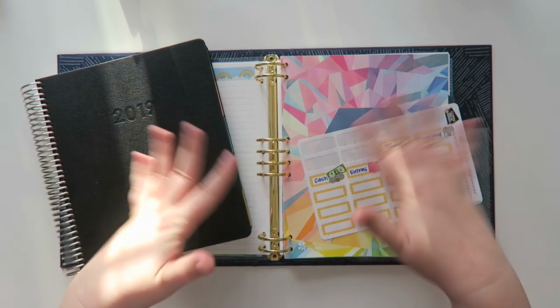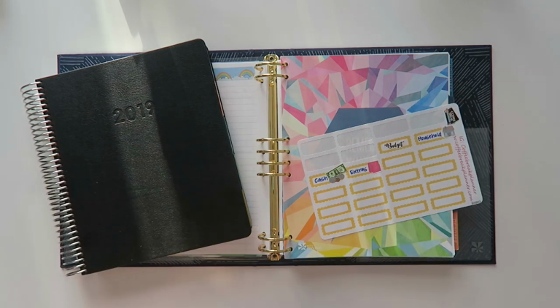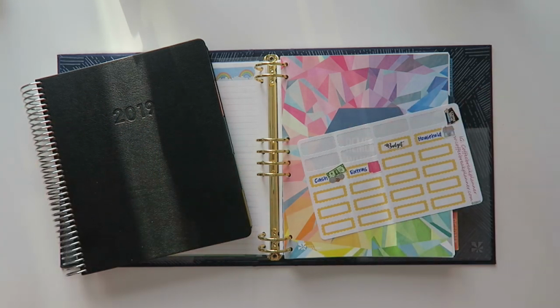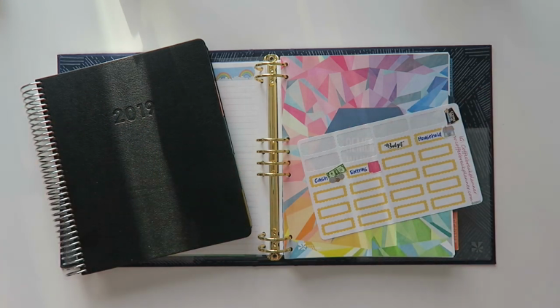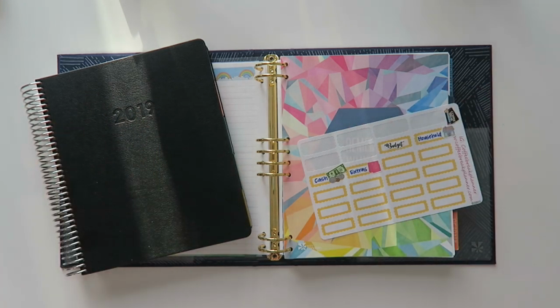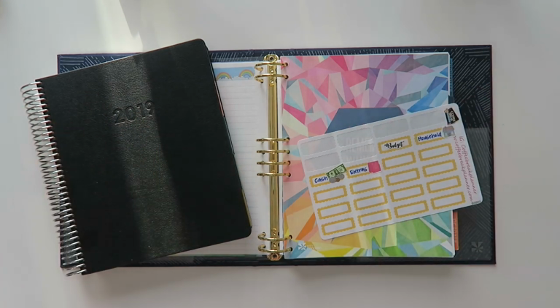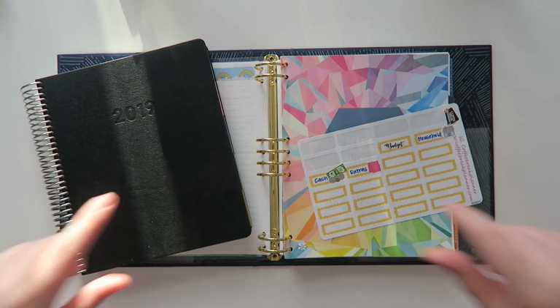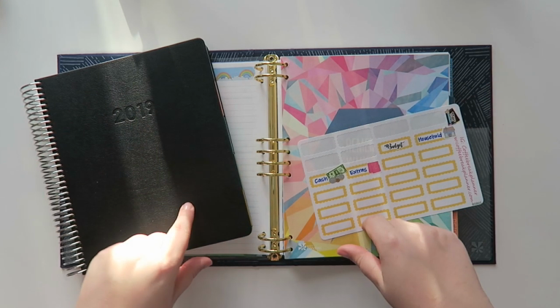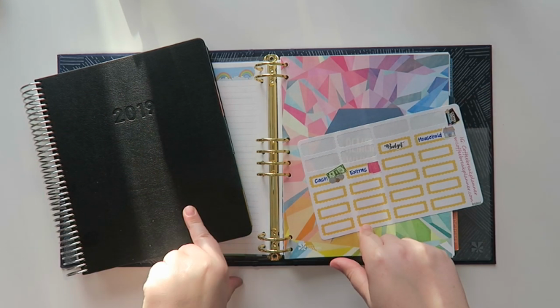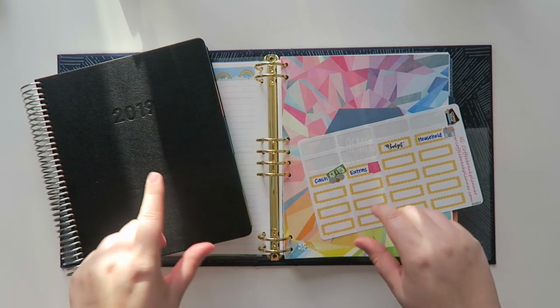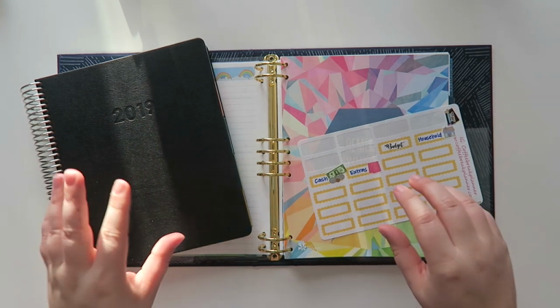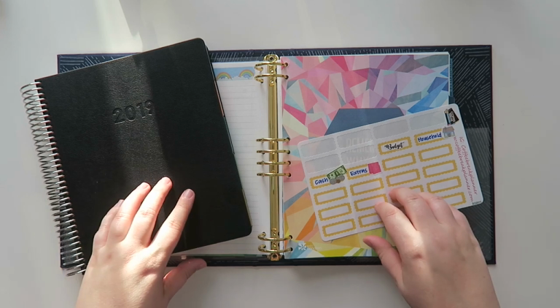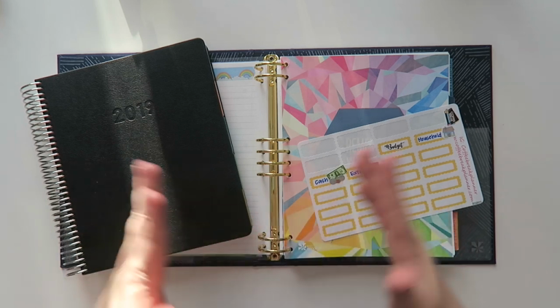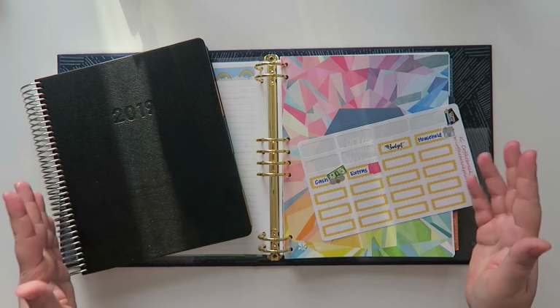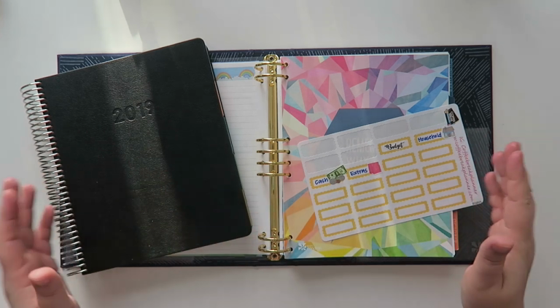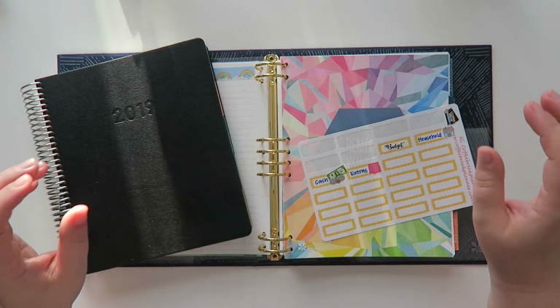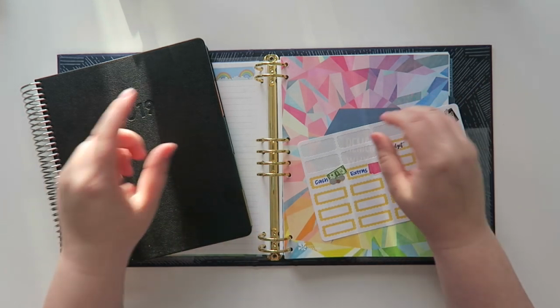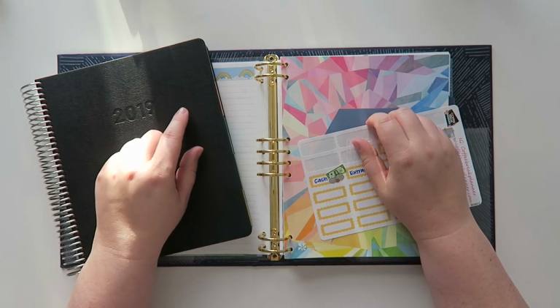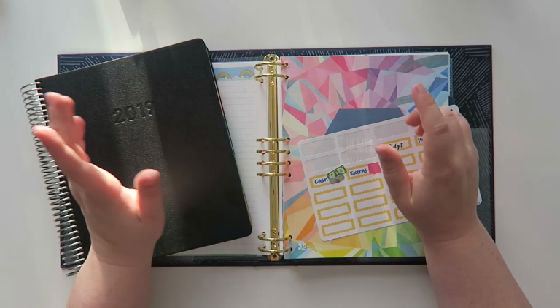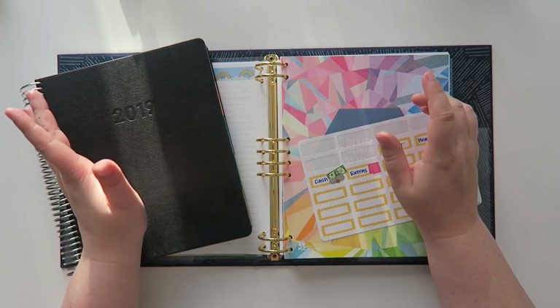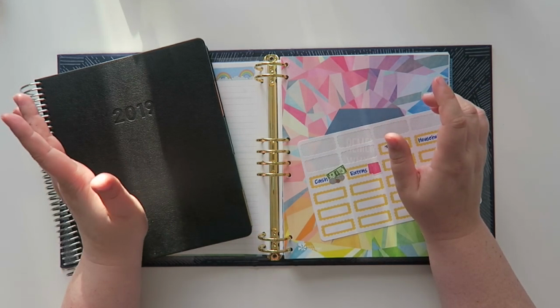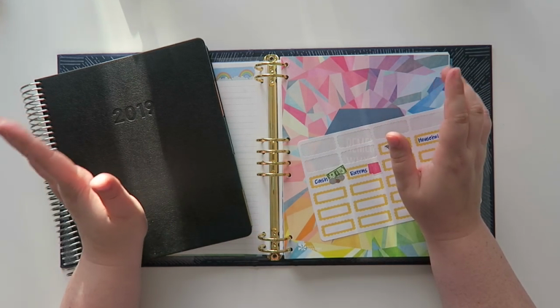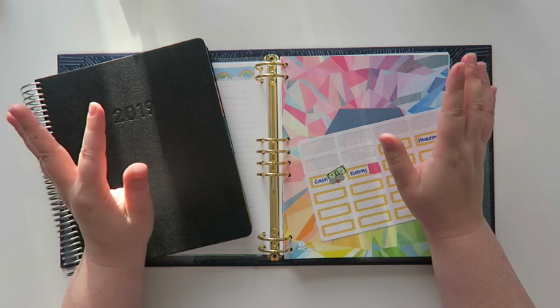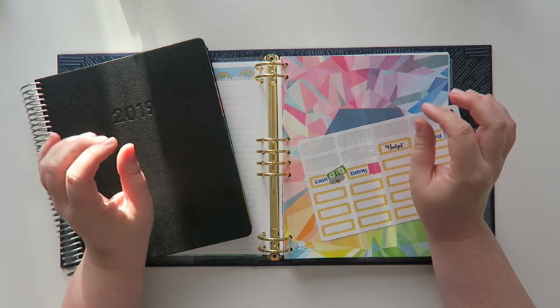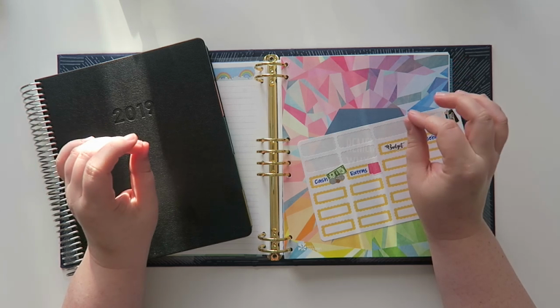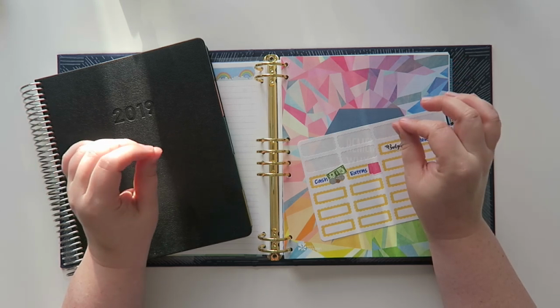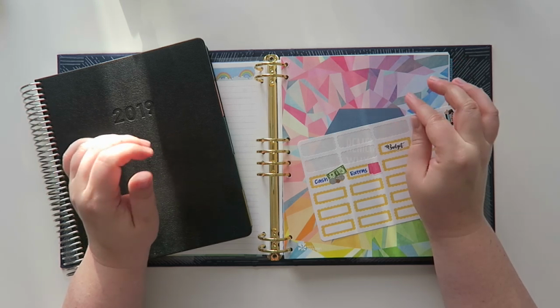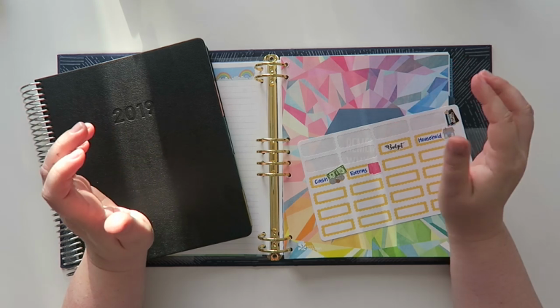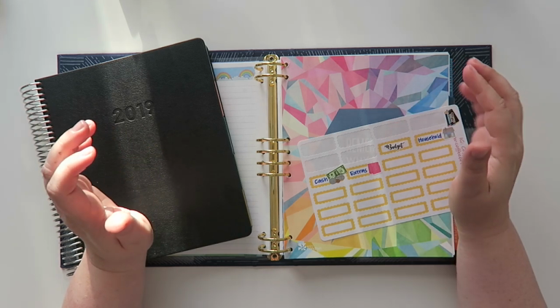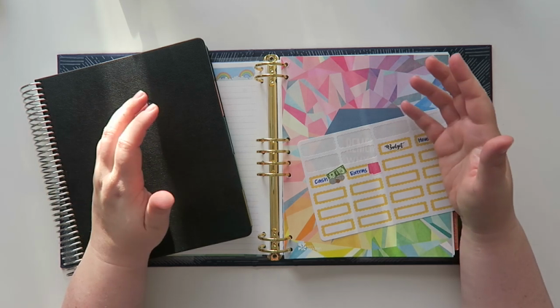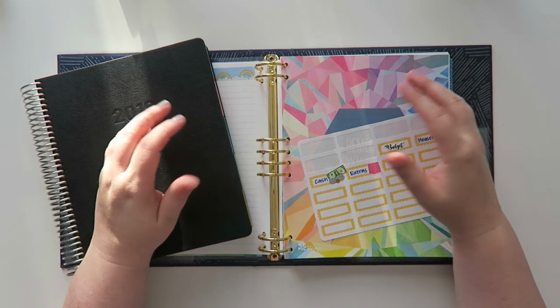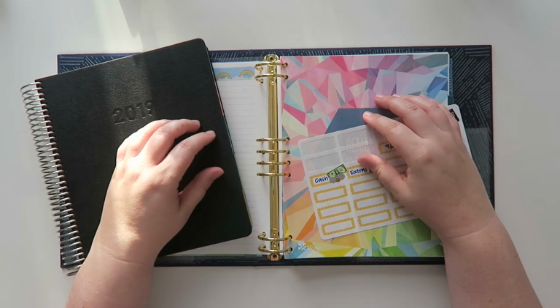Well hello my friends and welcome back to my channel. Long time no budget. Today we're going to be doing my July budget. I know we're already into July but real talk, it has been such a difficult thing to figure out how I want to do my budgets from now on.